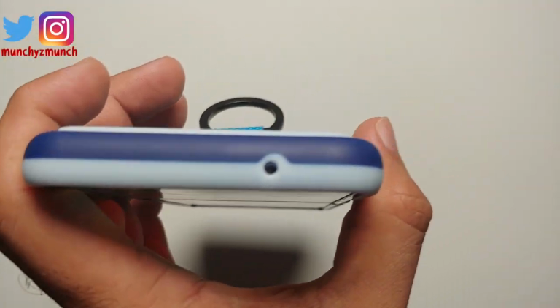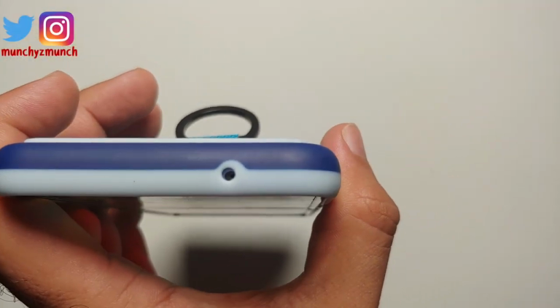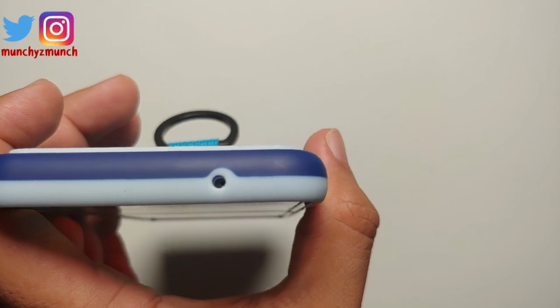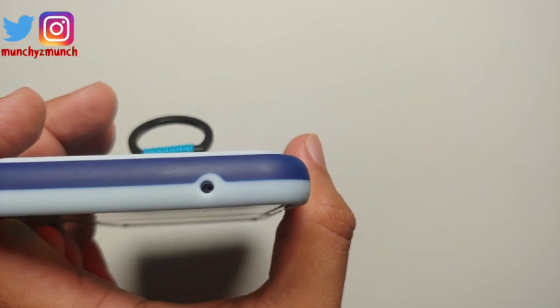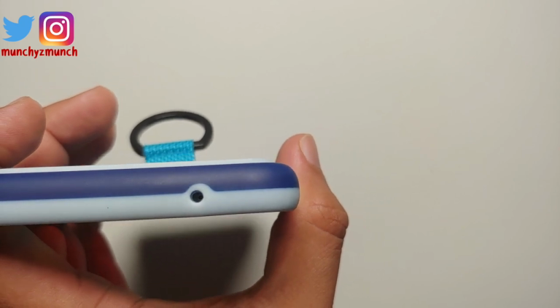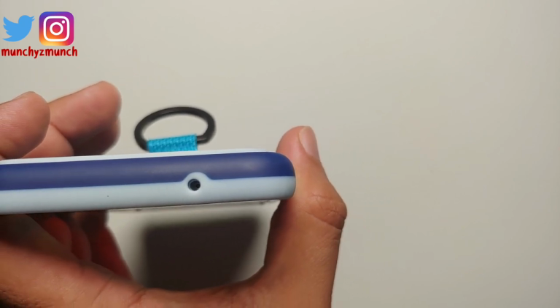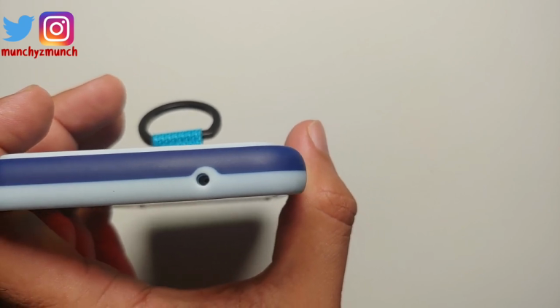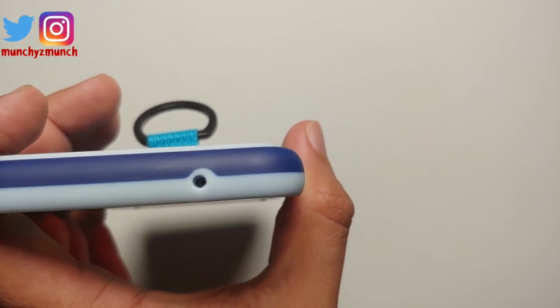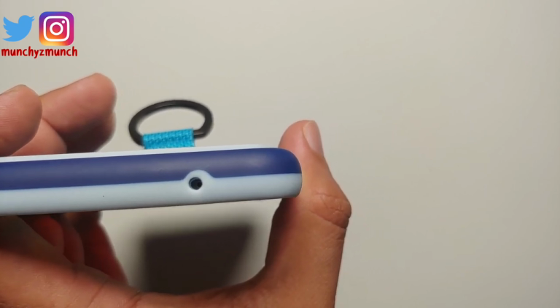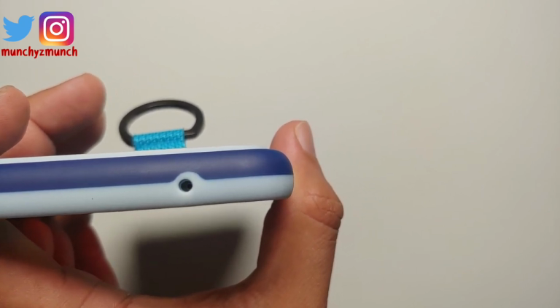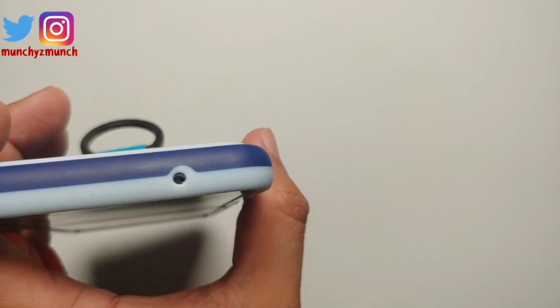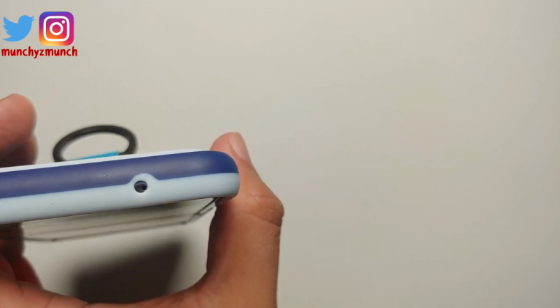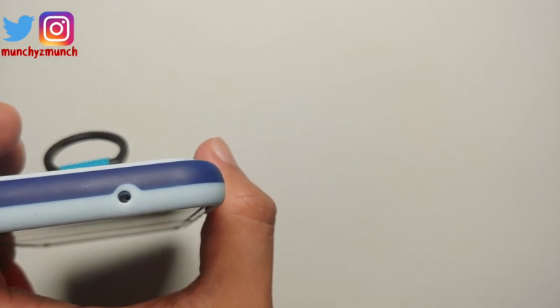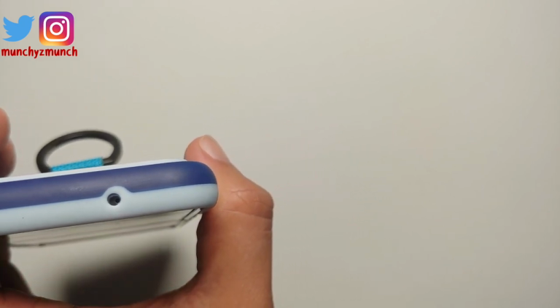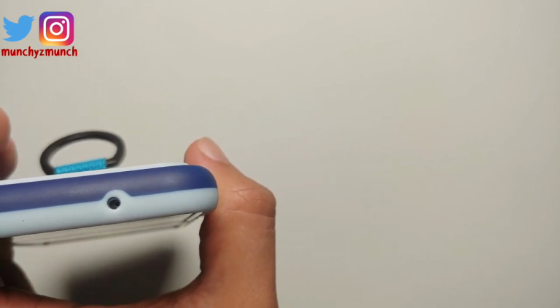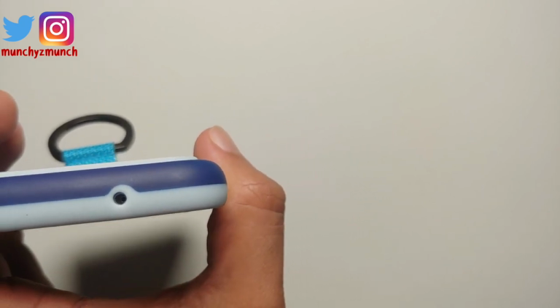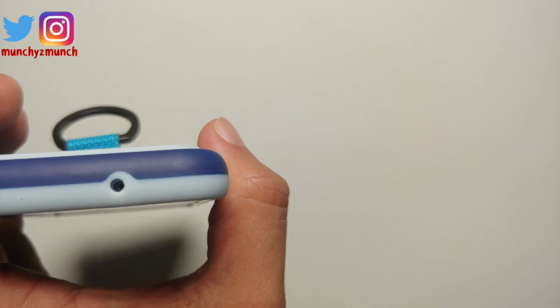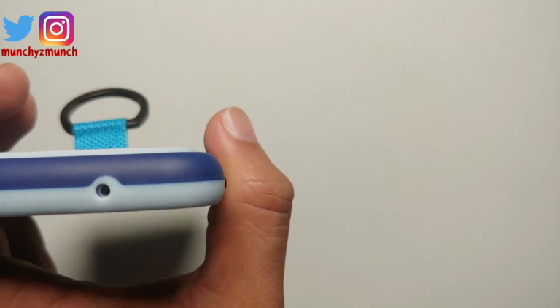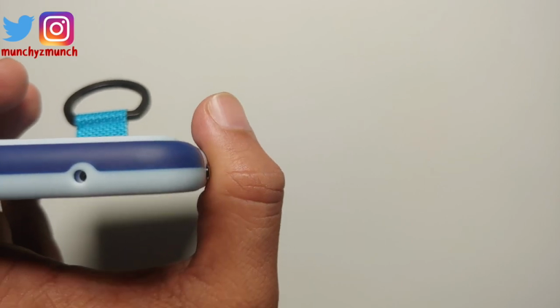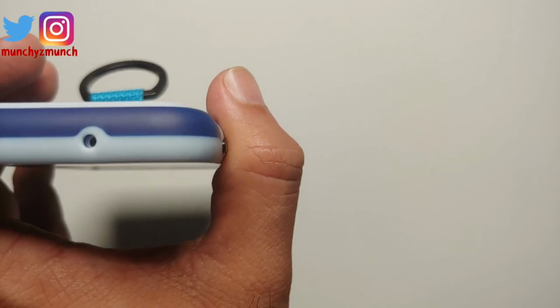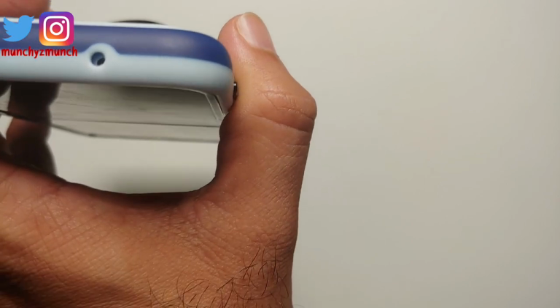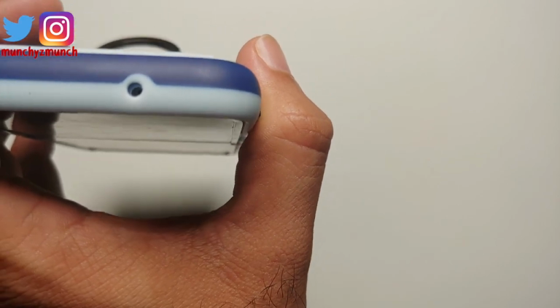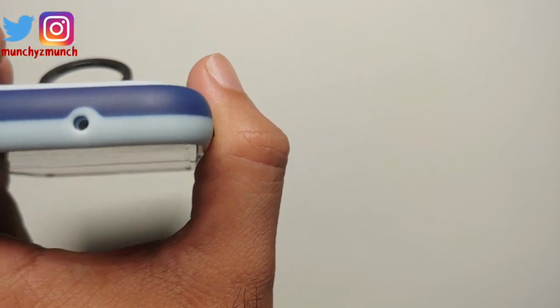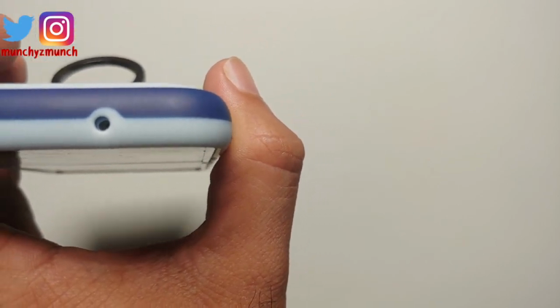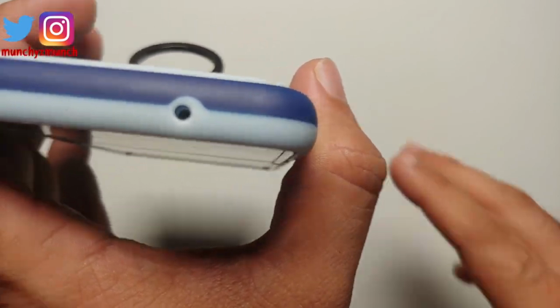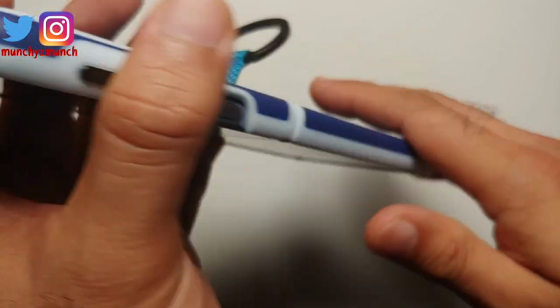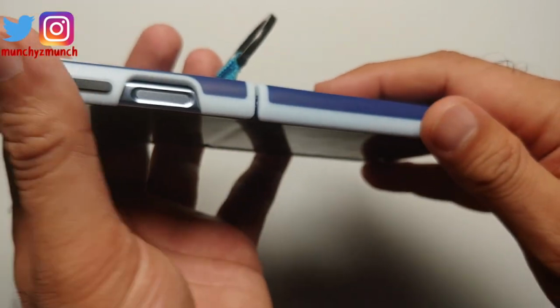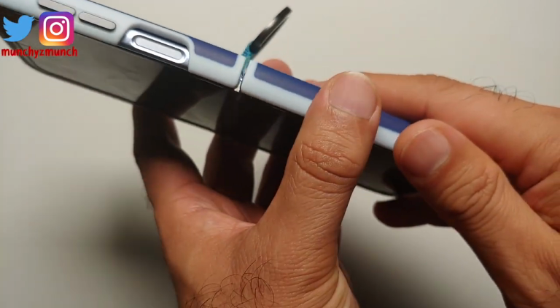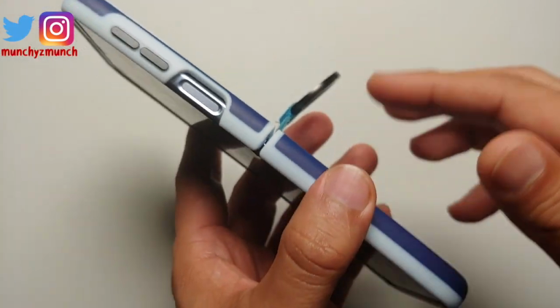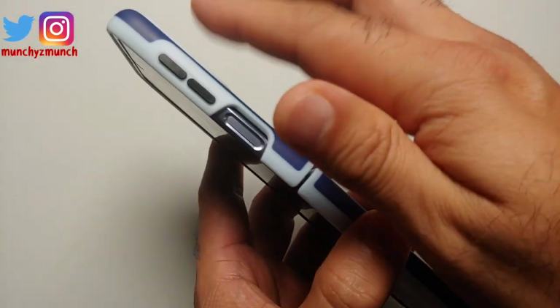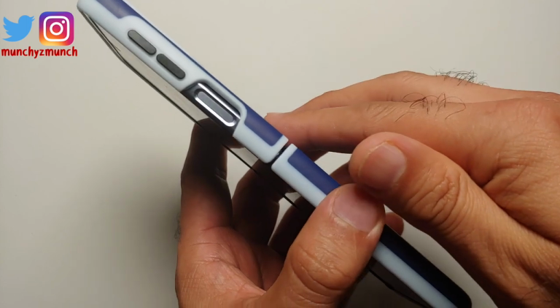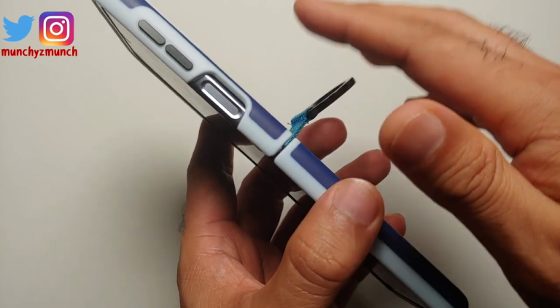On the top, this is where the noise cancelling mic does not line up — it is off by a few millimeters, not centered. This might not be an issue for some of you but might be an issue for others.